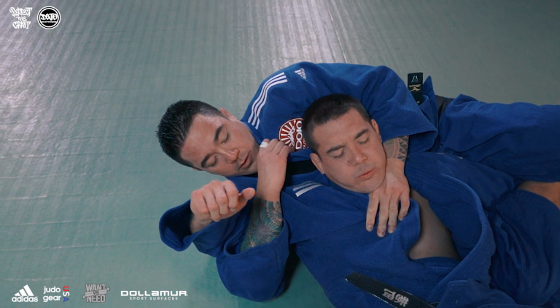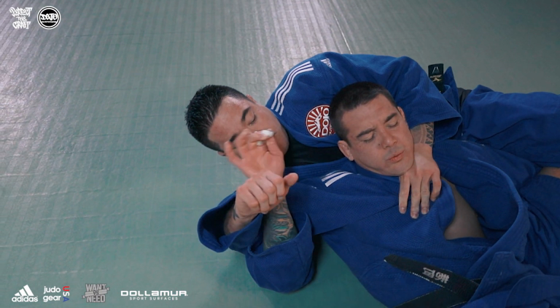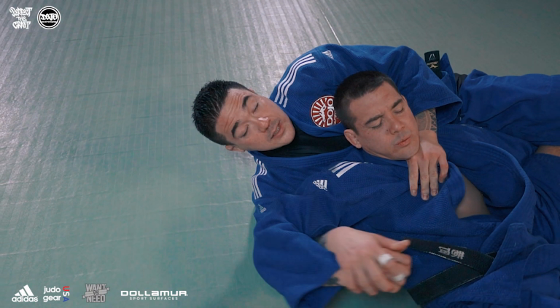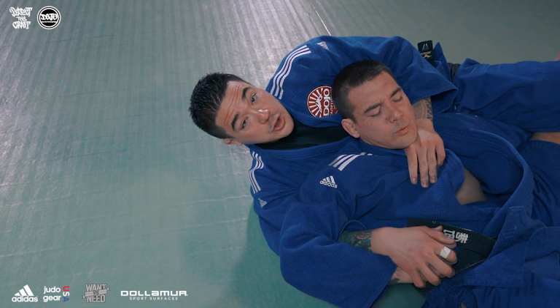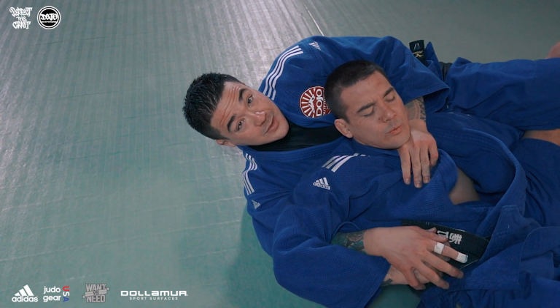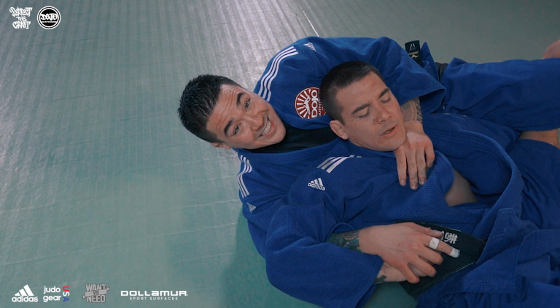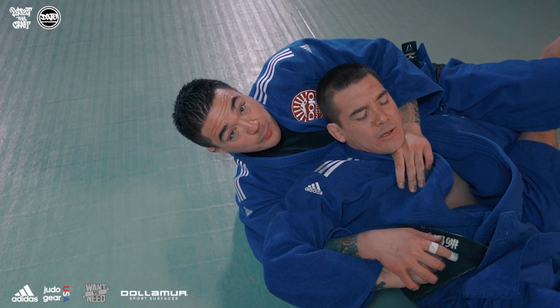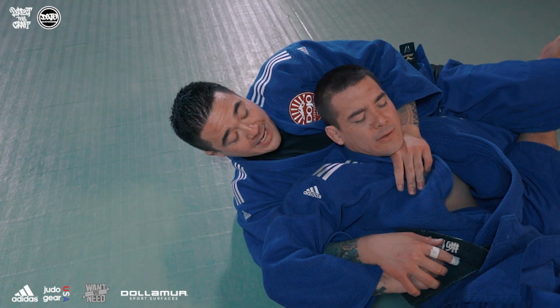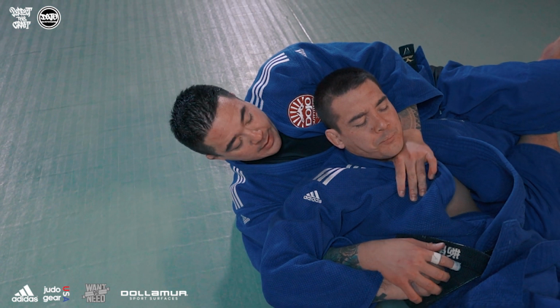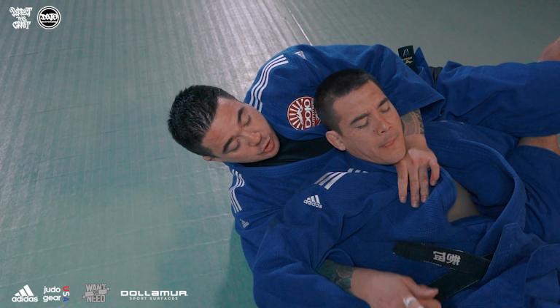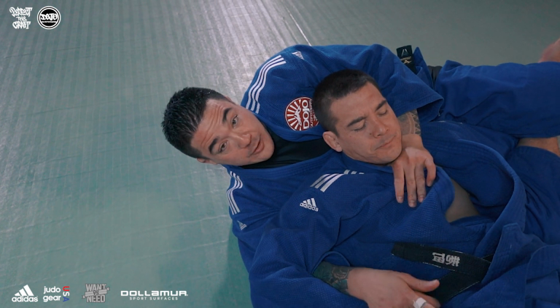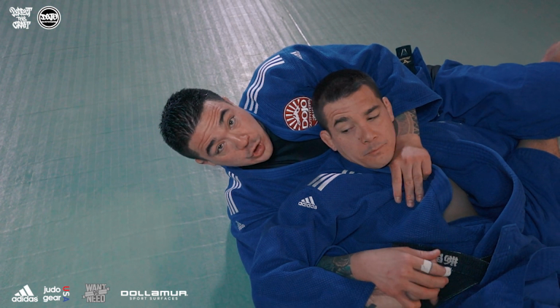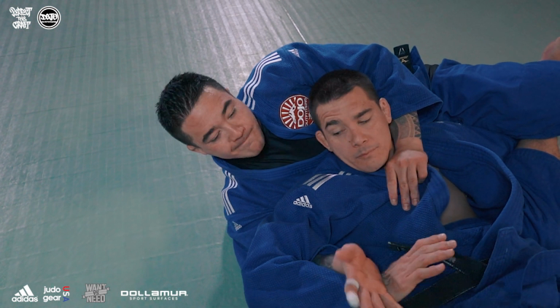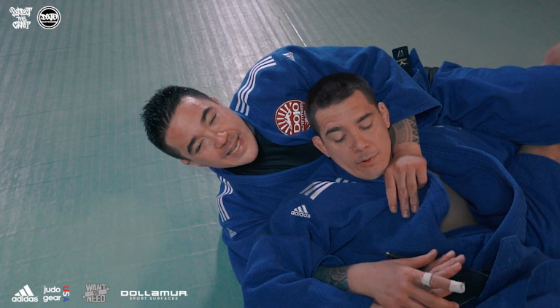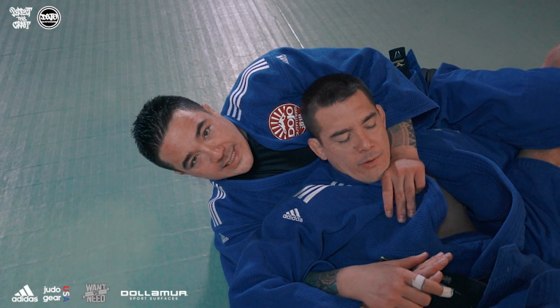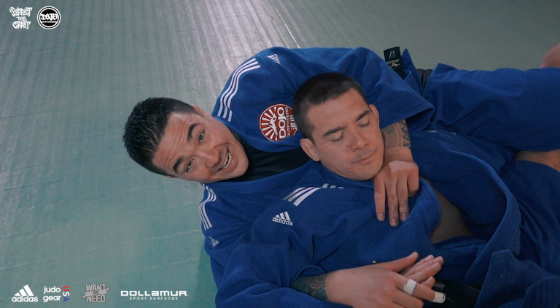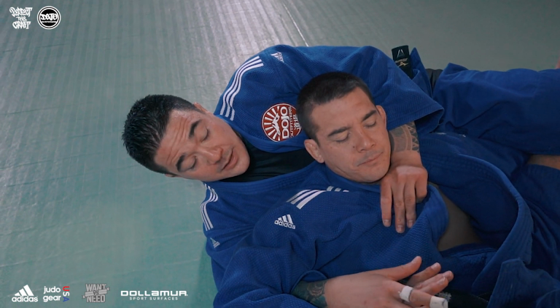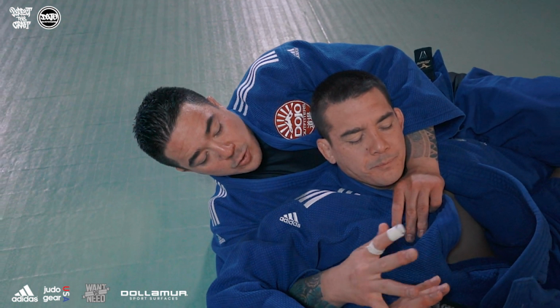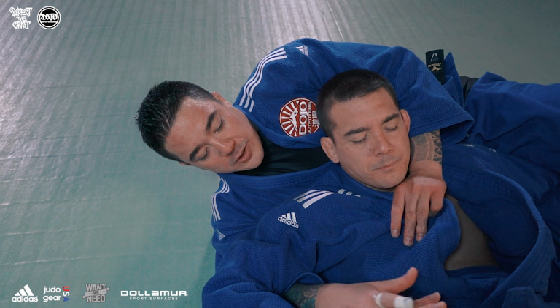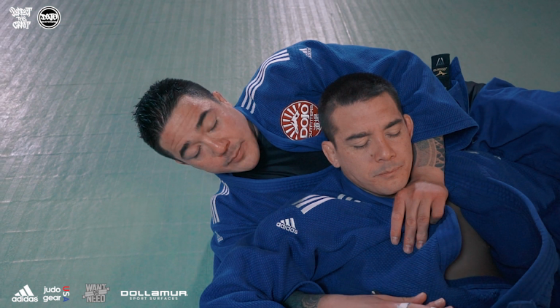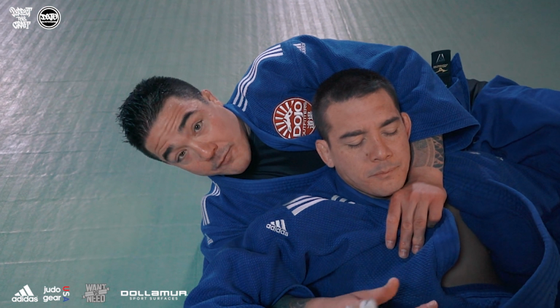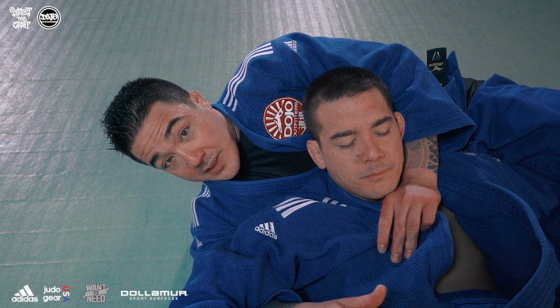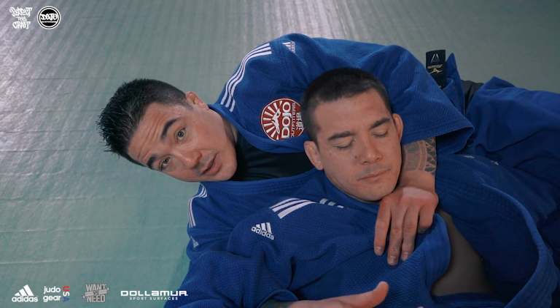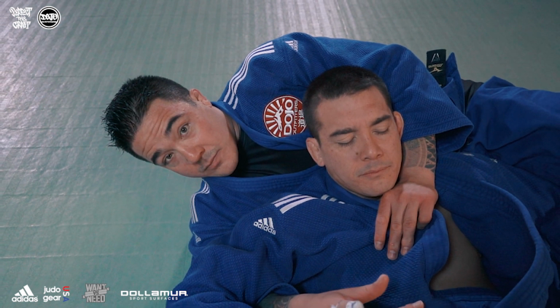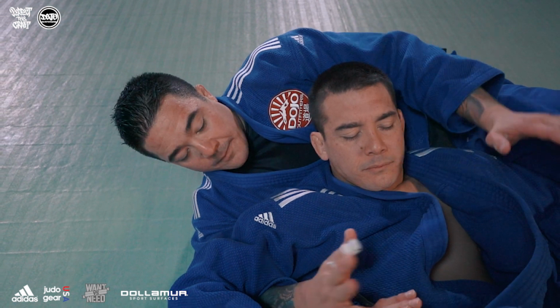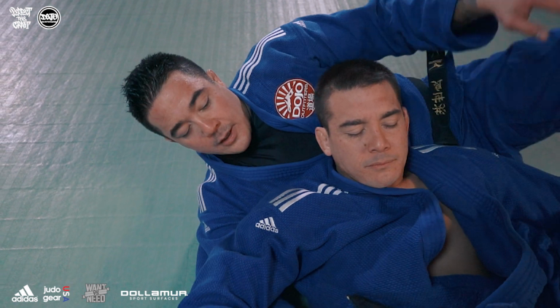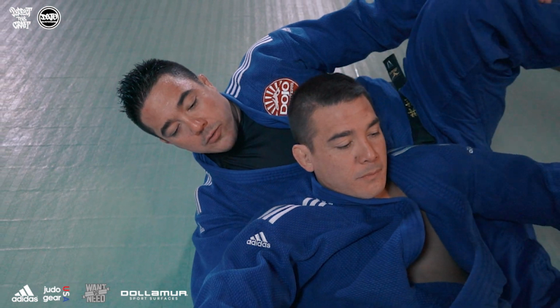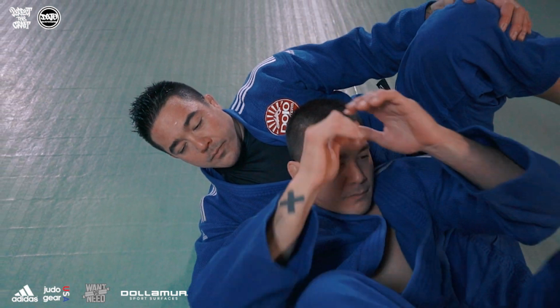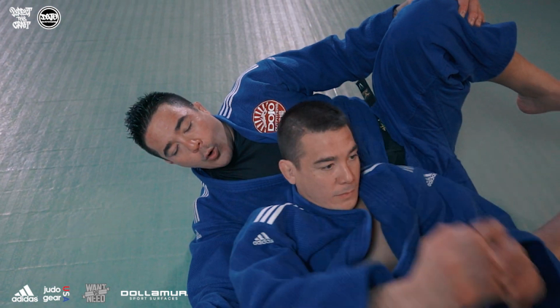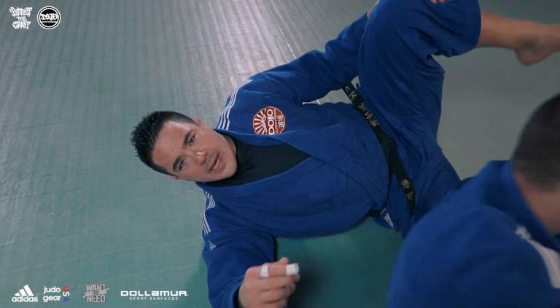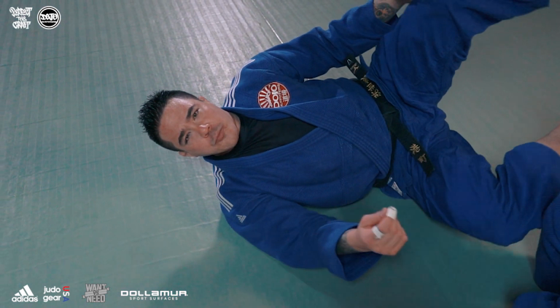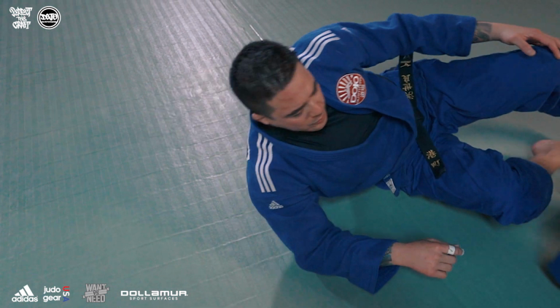Now this is a blood choke, so it does take time to apply. If you're trying it at your dojo, maybe count to 10 seconds — uke should tap somewhere around 5 or 6 seconds. Always be patient with your blood chokes.